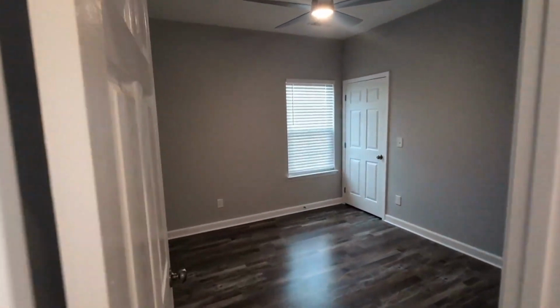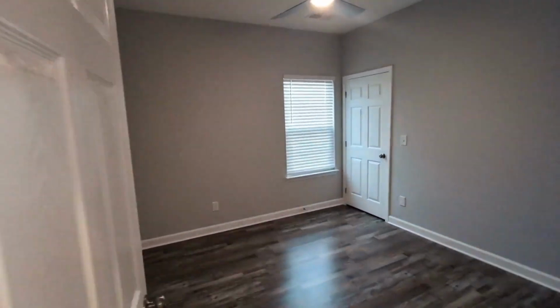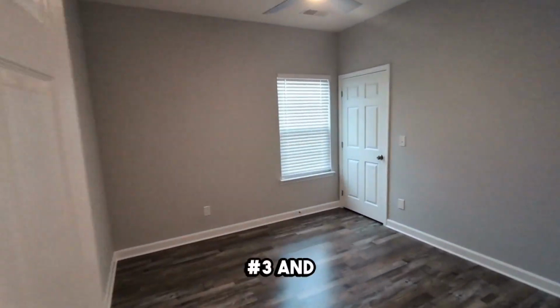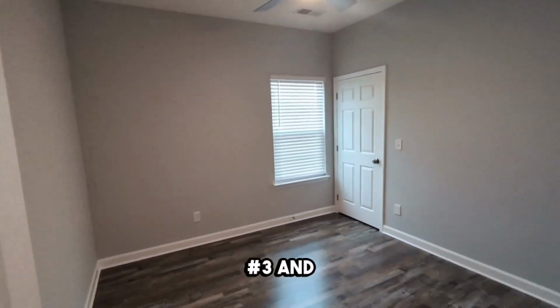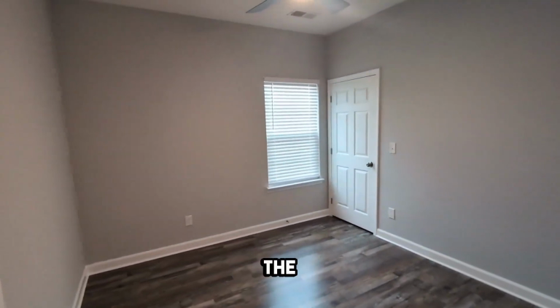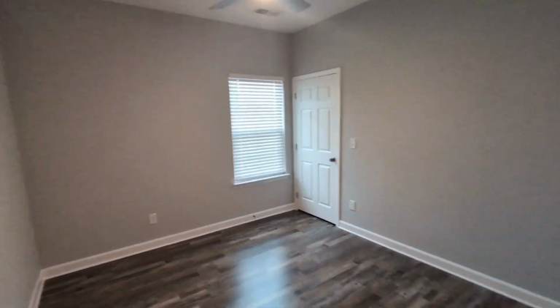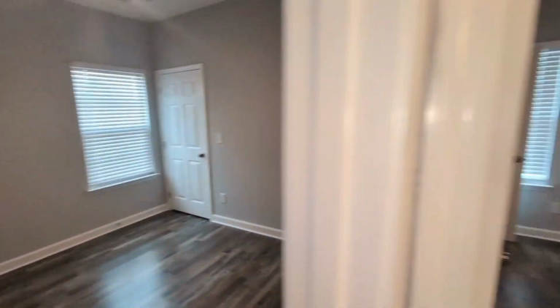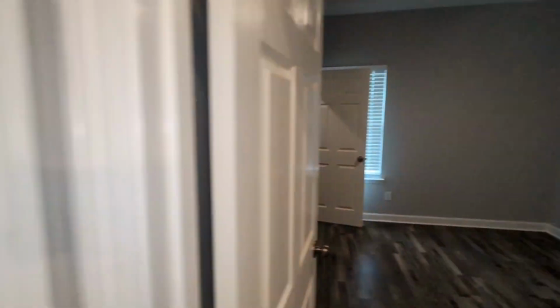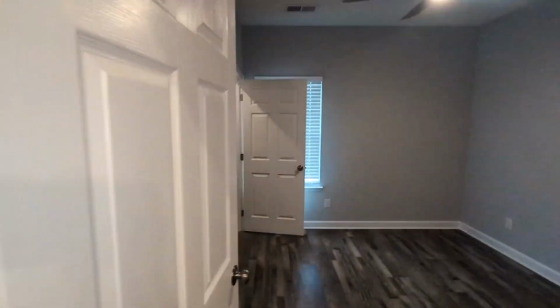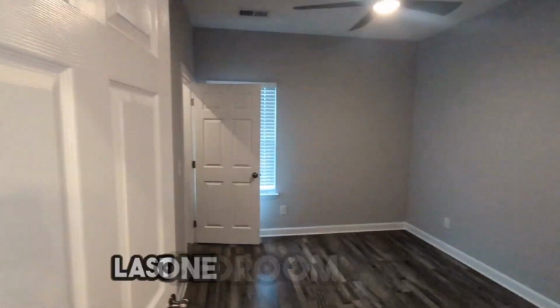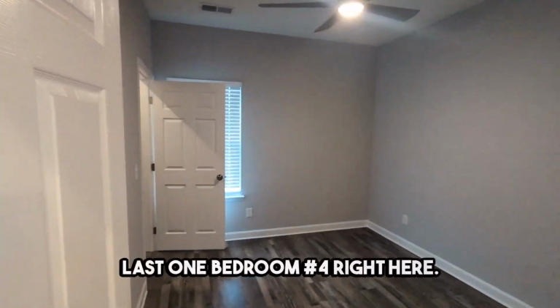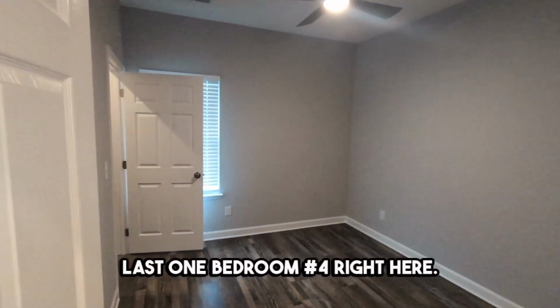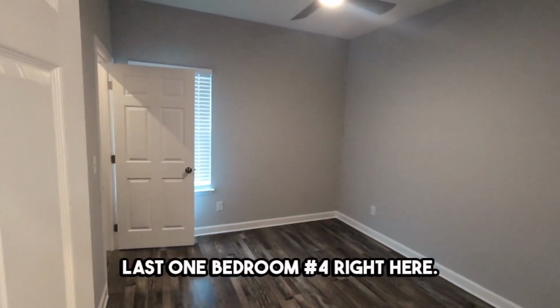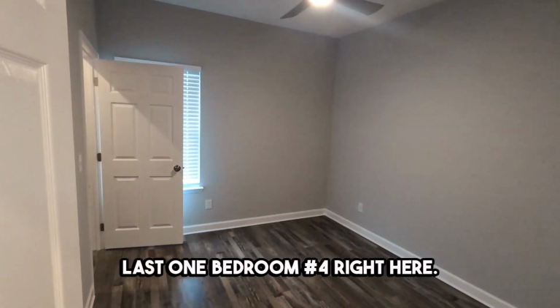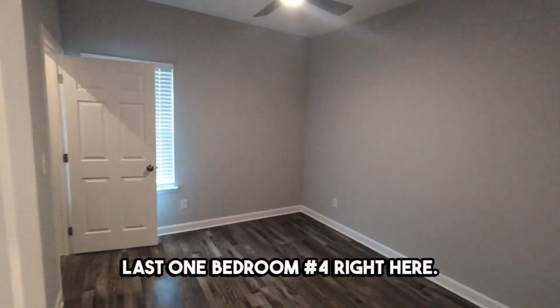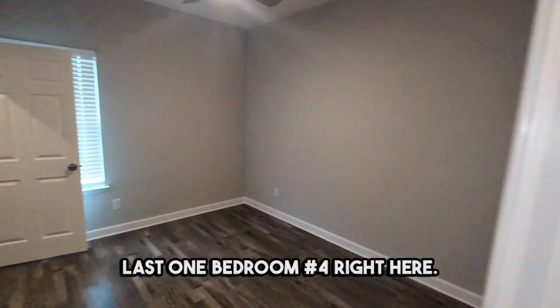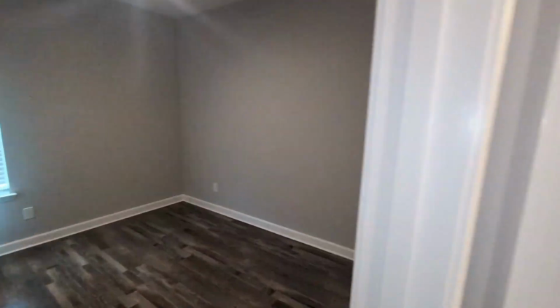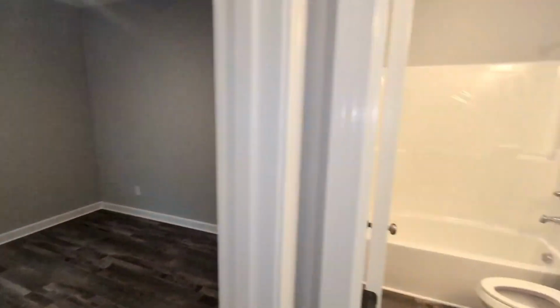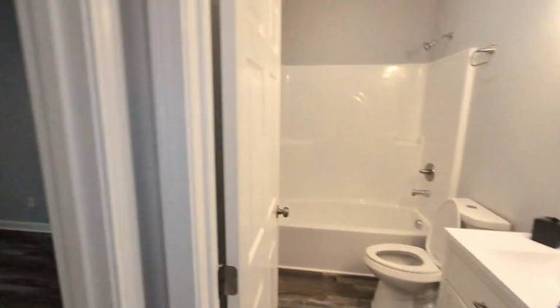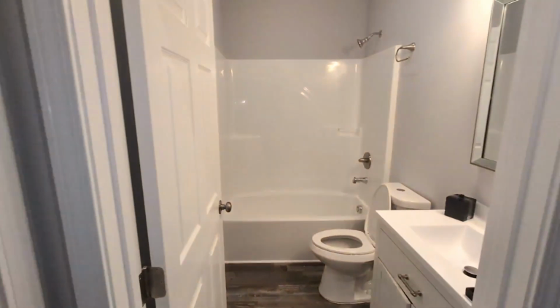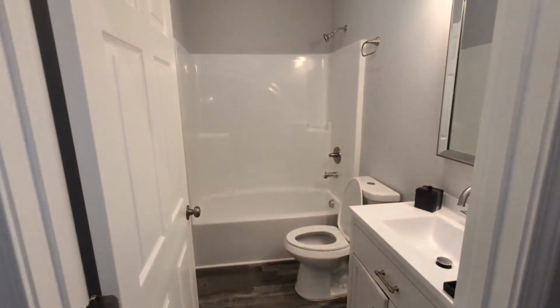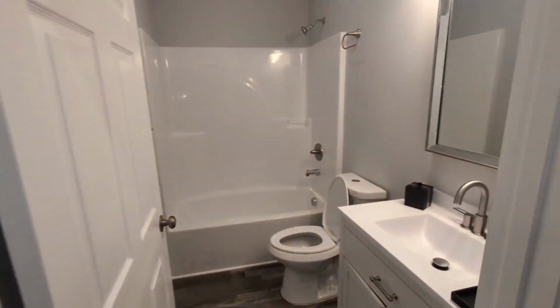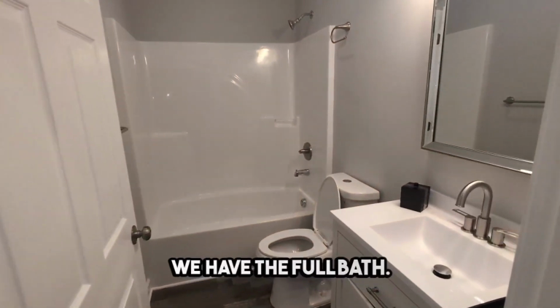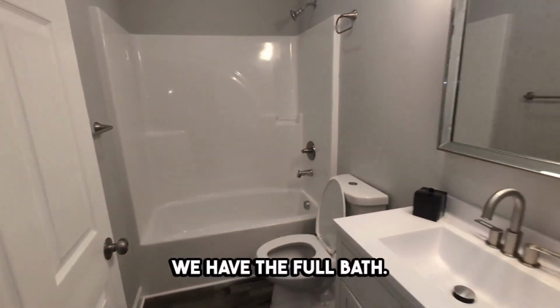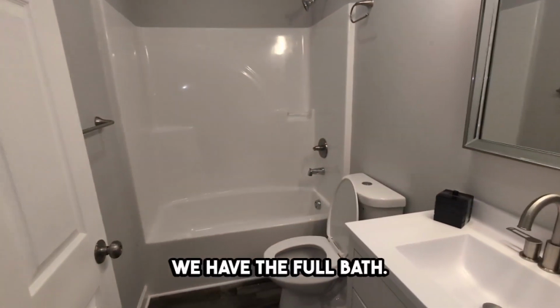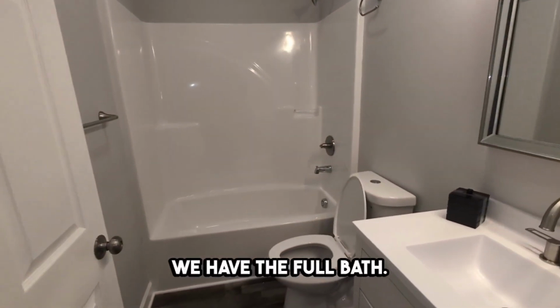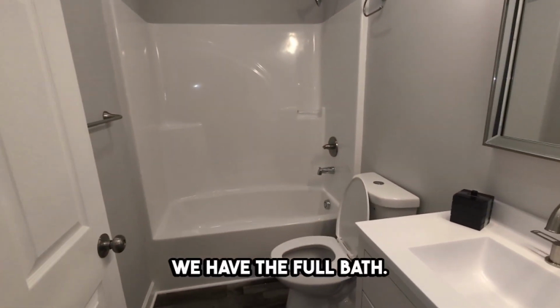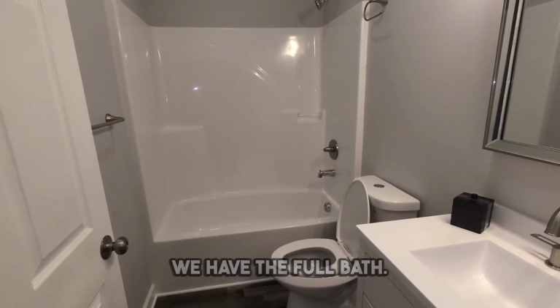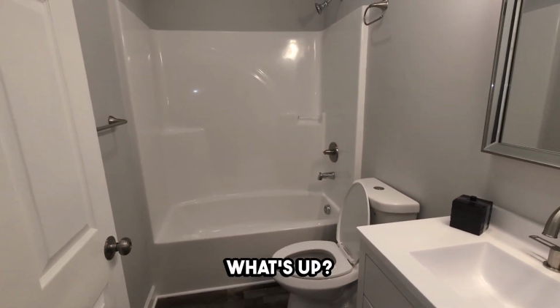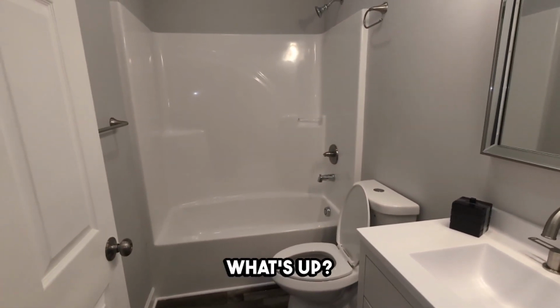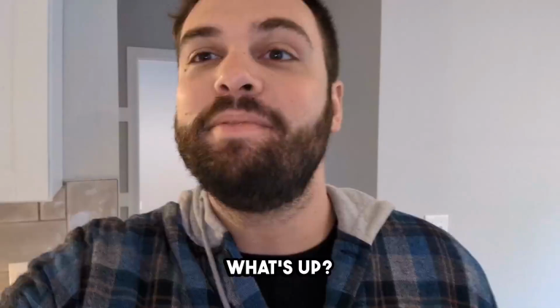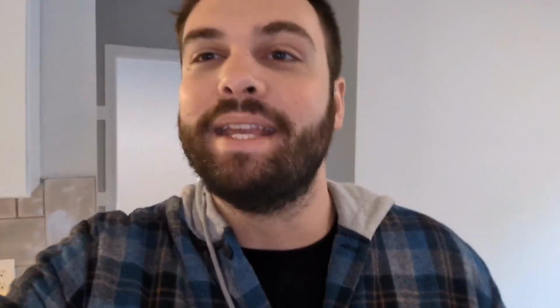Bedroom number three, and the last one, bedroom number four right here. We also have the full bath.